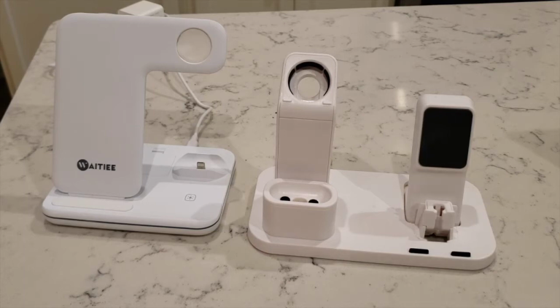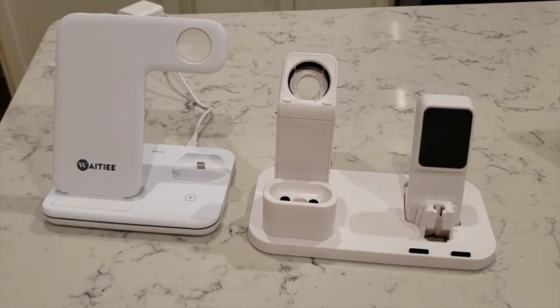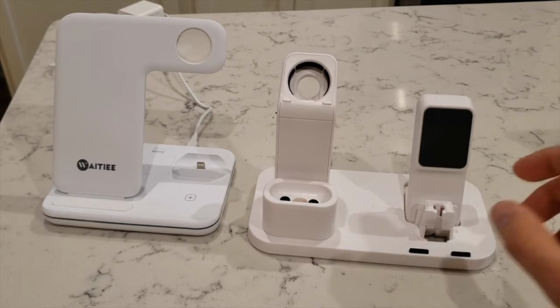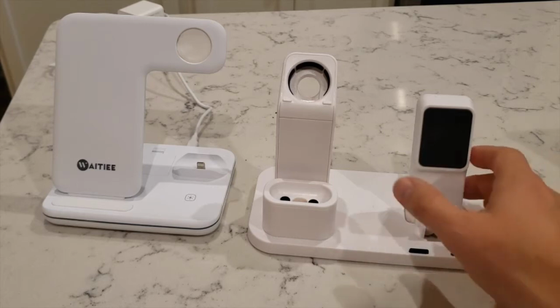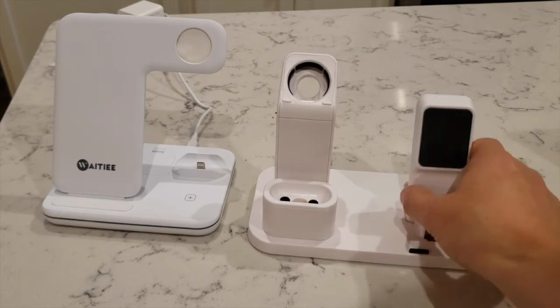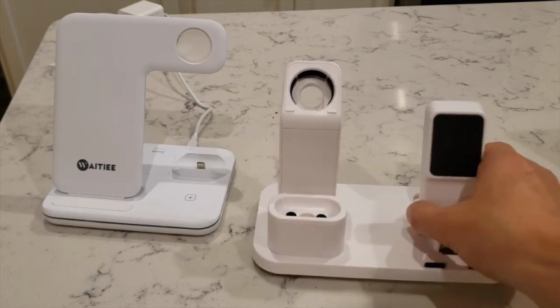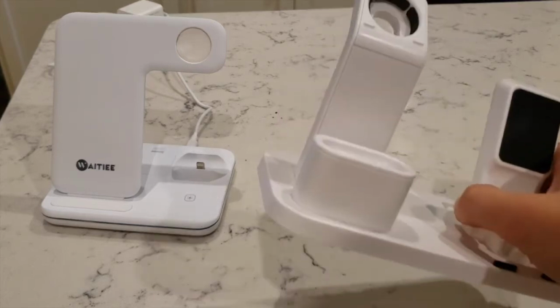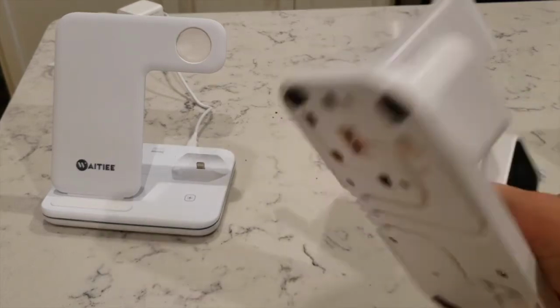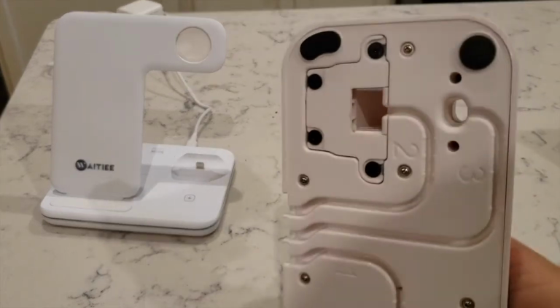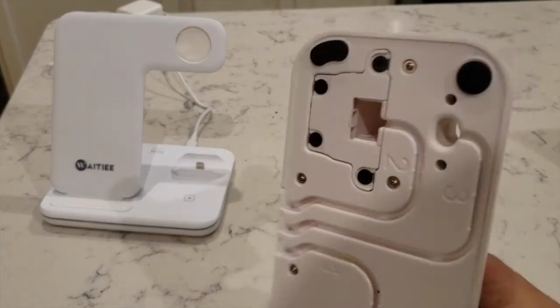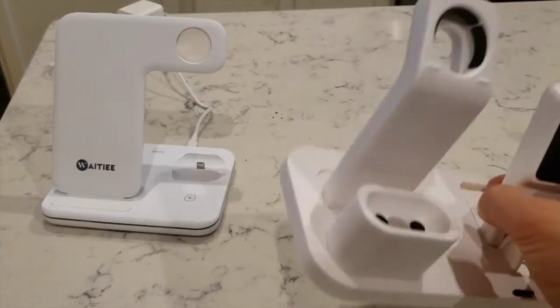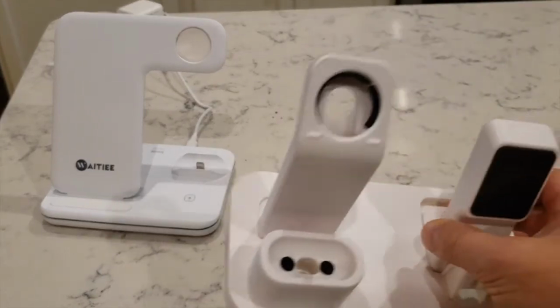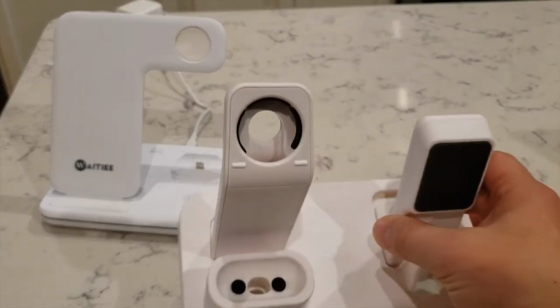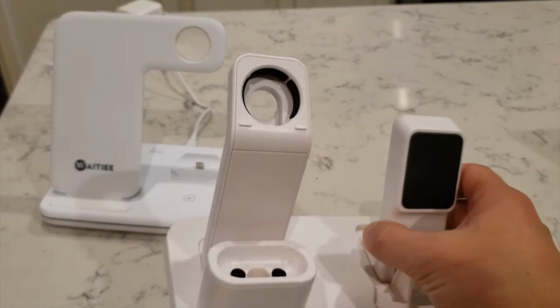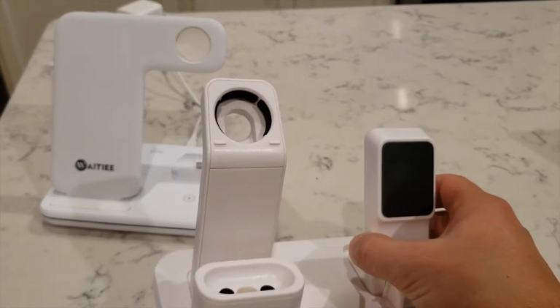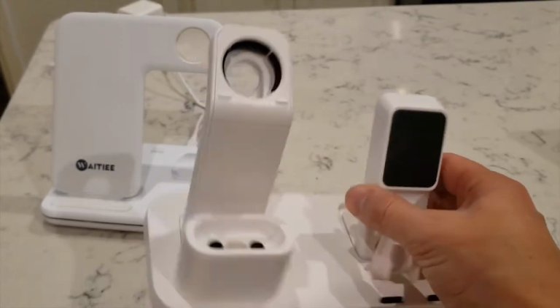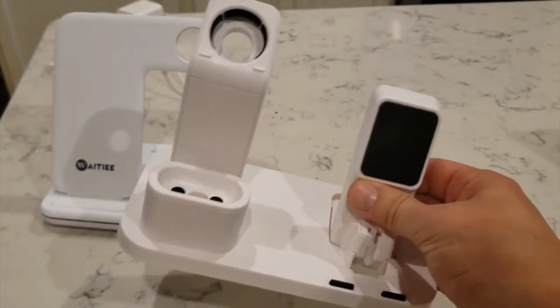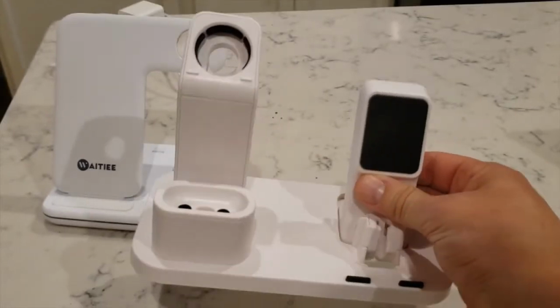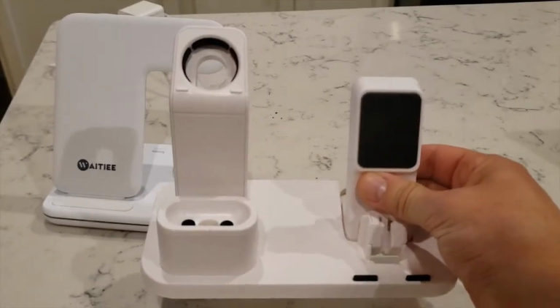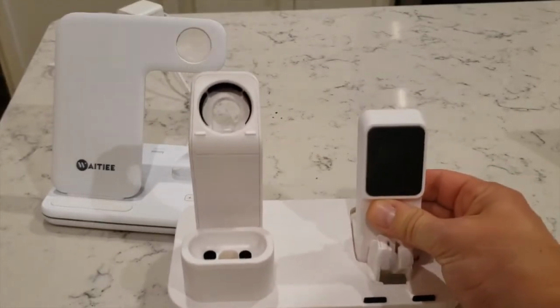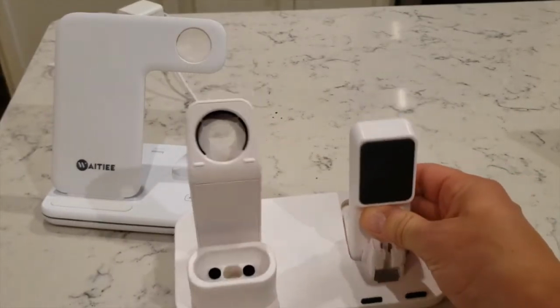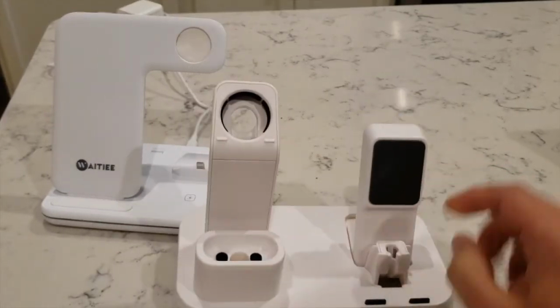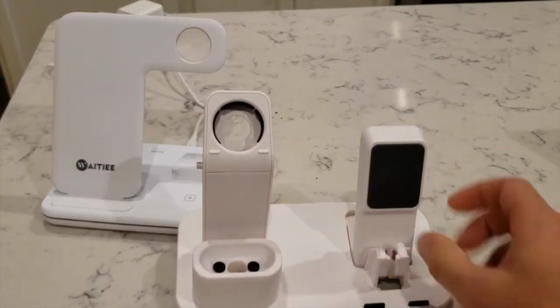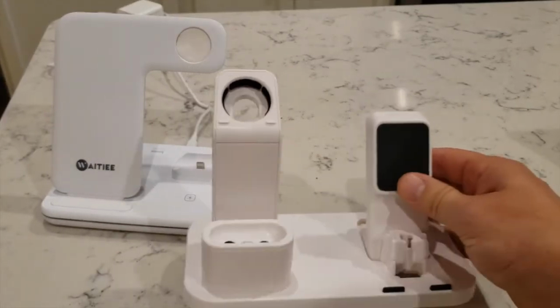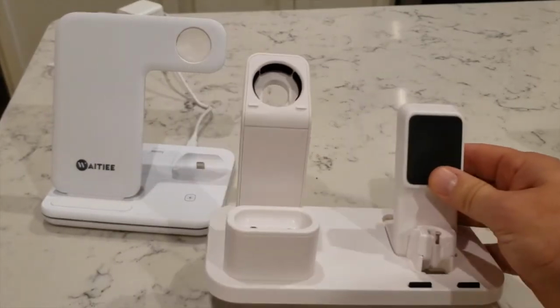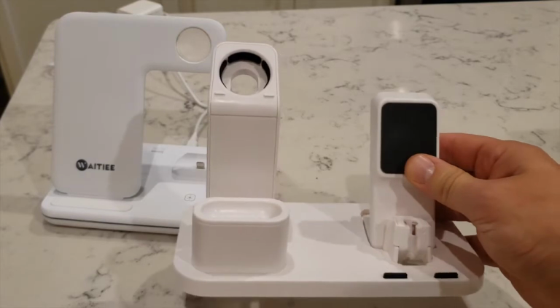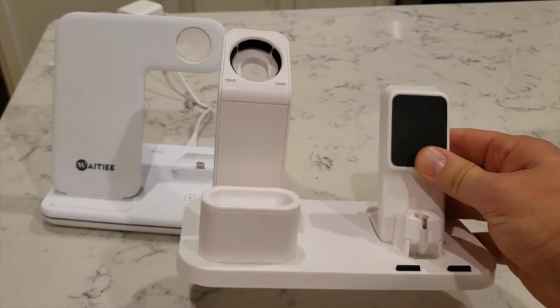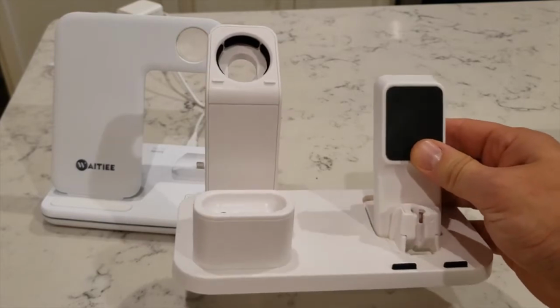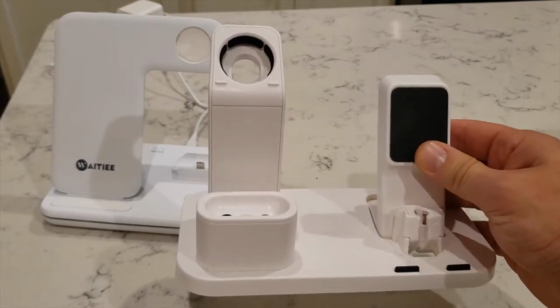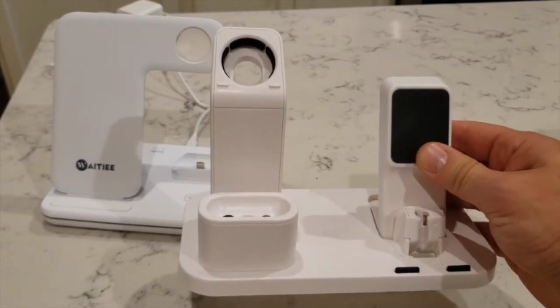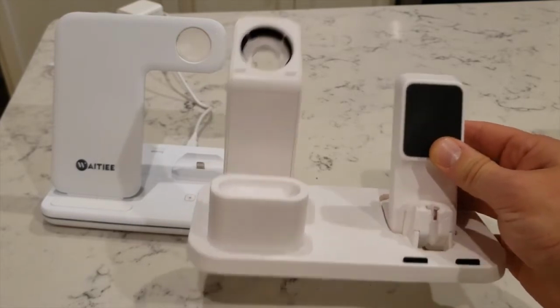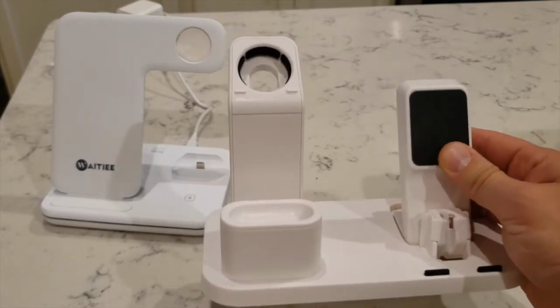I bought this product a couple months ago, and it was pretty cheap on Amazon. You can see the quality is not the best. It doesn't look the best, and it actually has some broken parts right now — just kind of taking it apart.